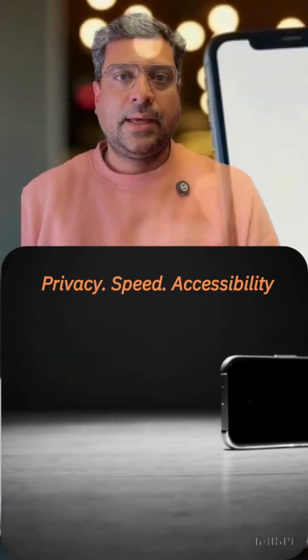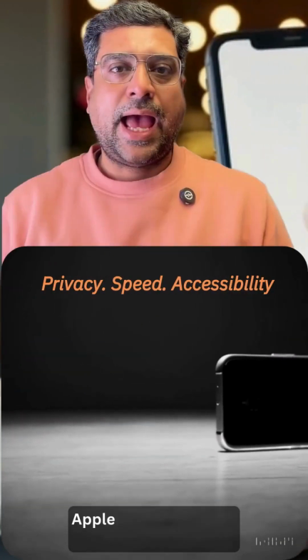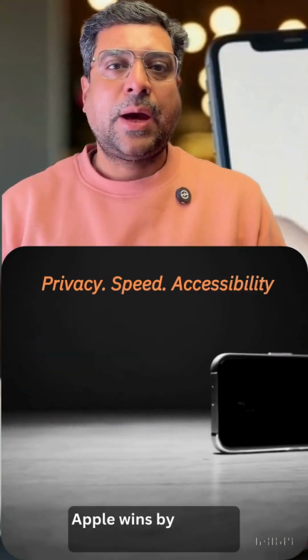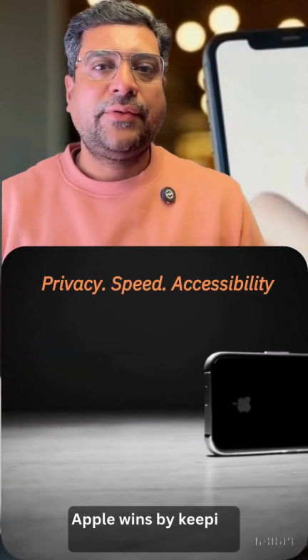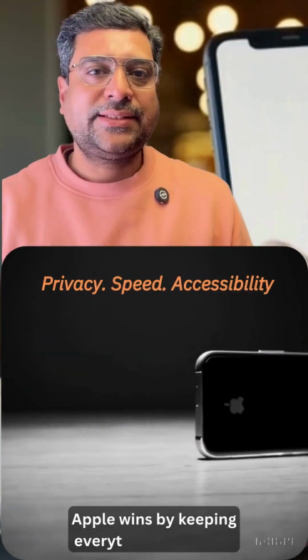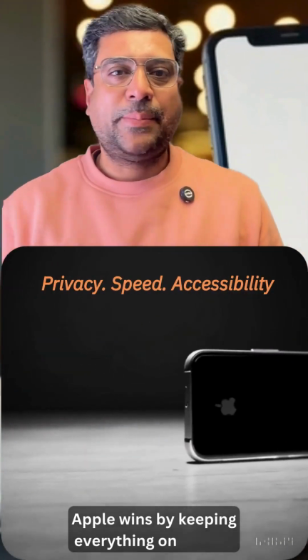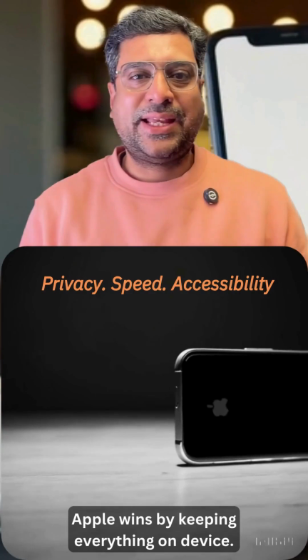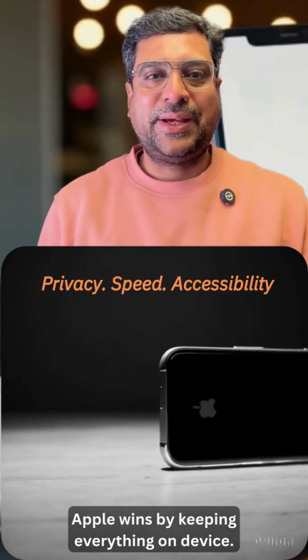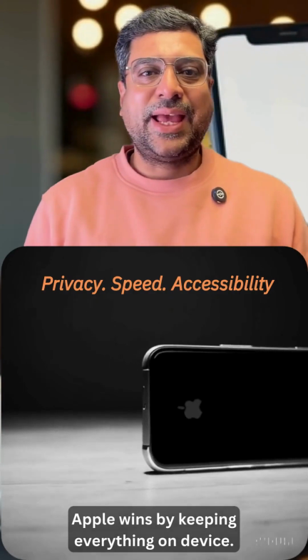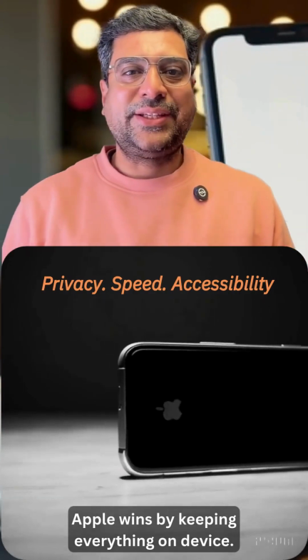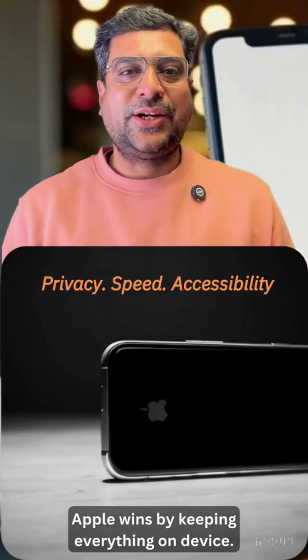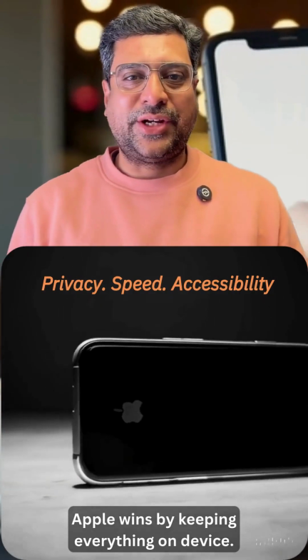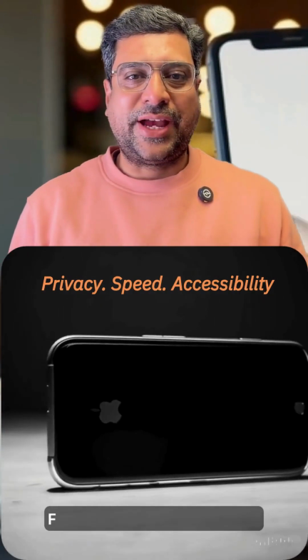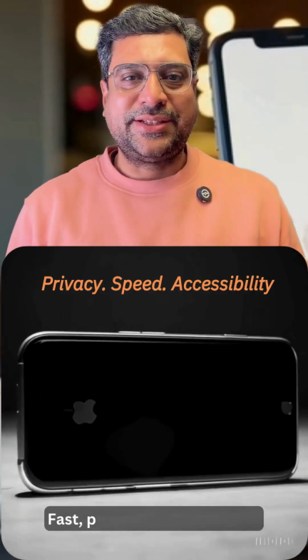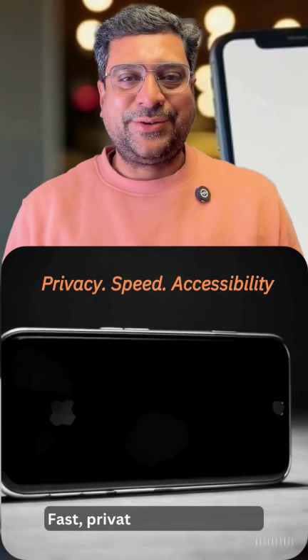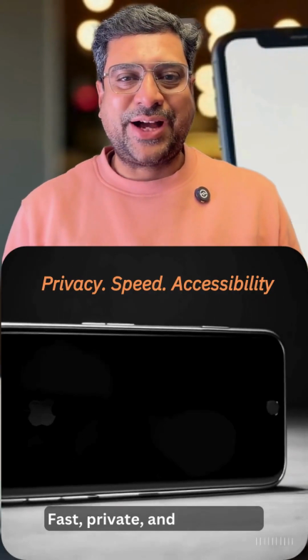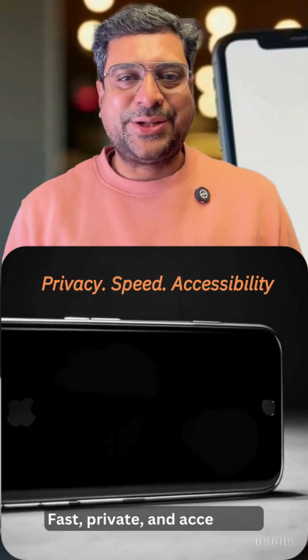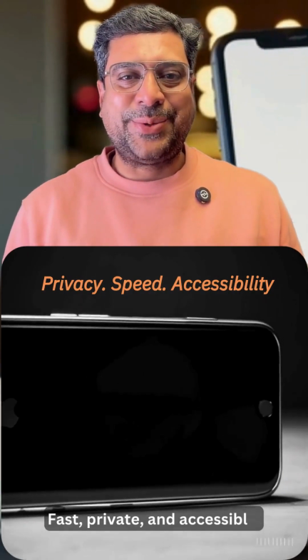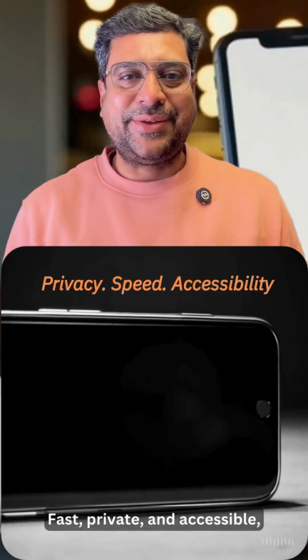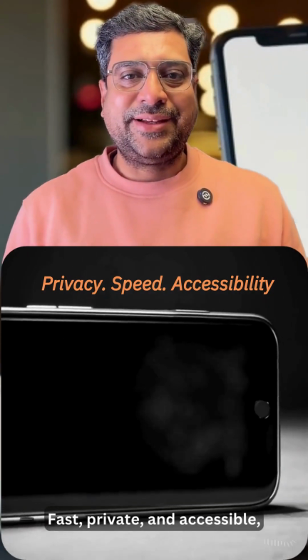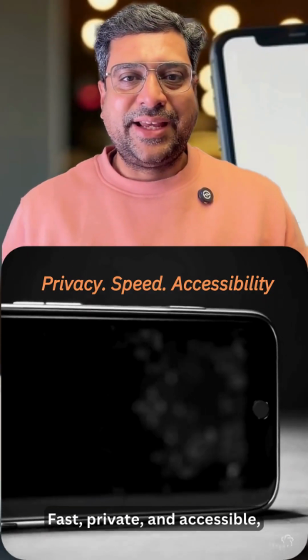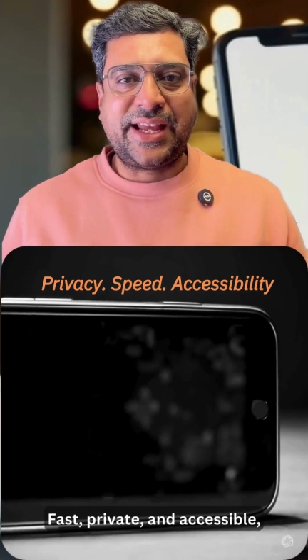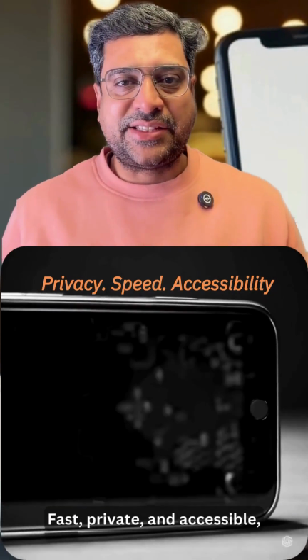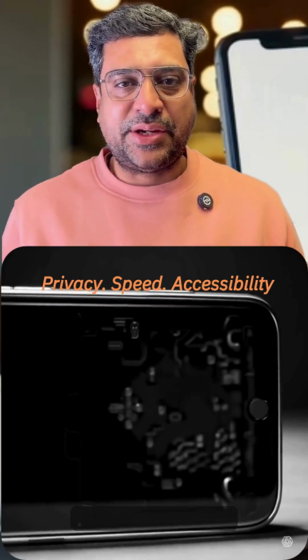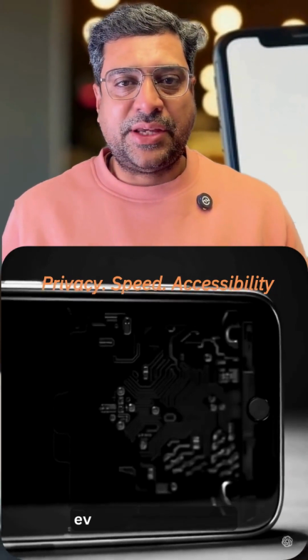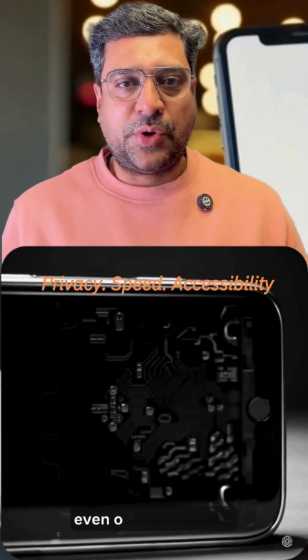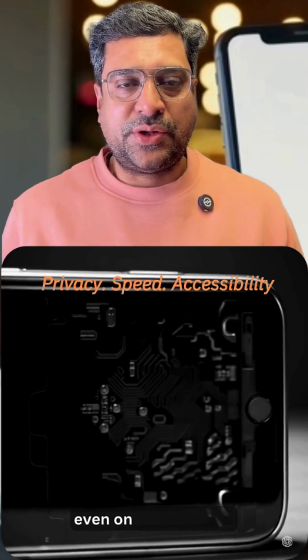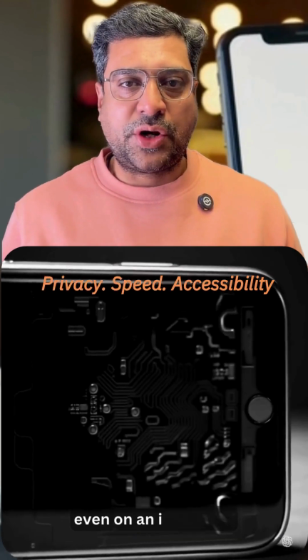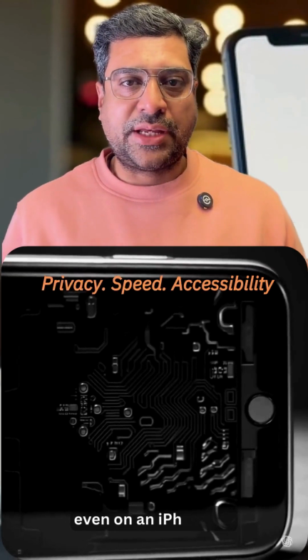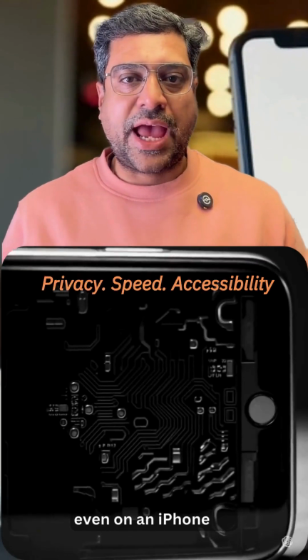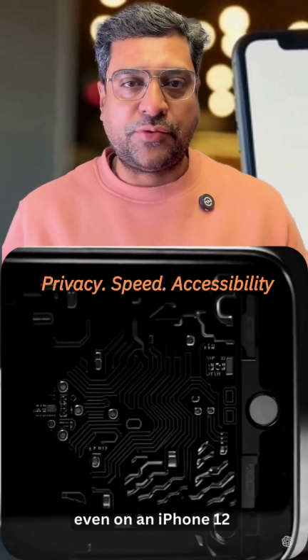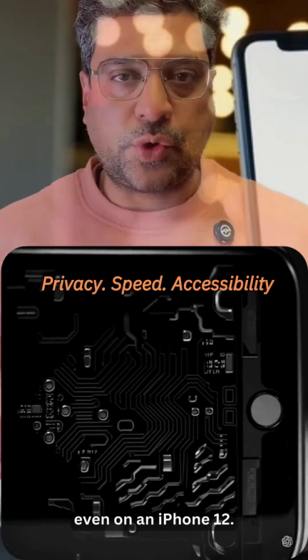Apple wins by keeping everything on device — fast, private, and accessible, even on an iPhone 12.